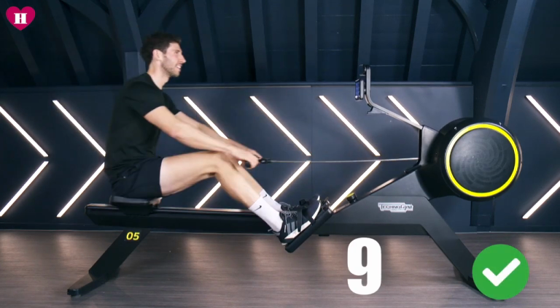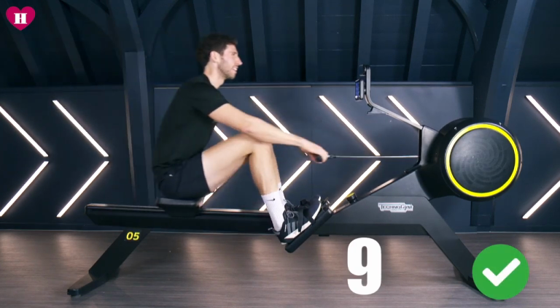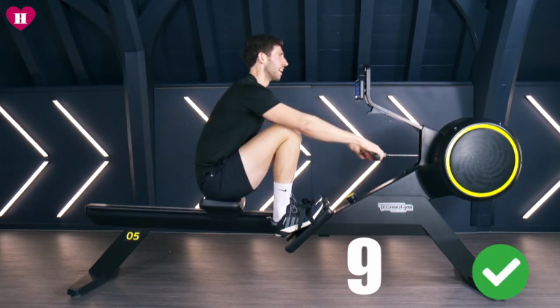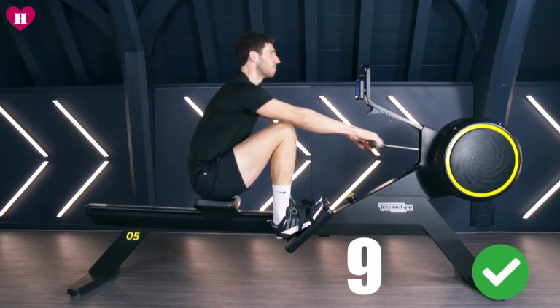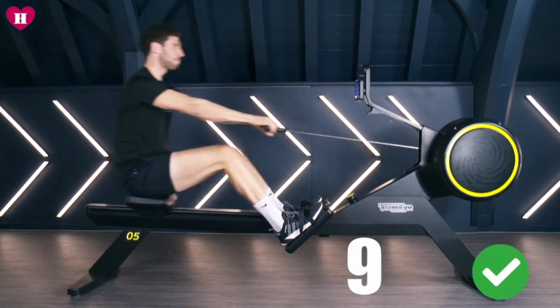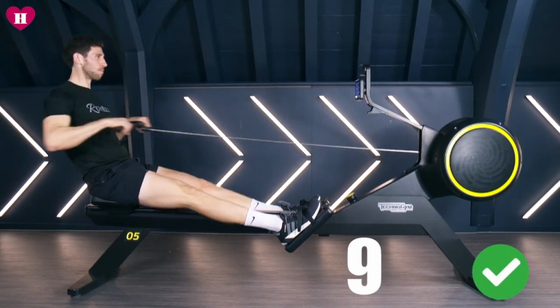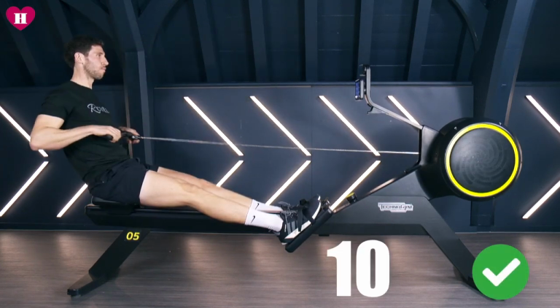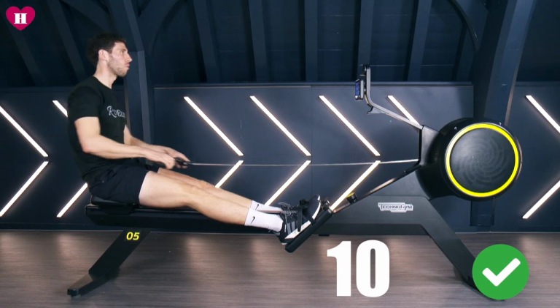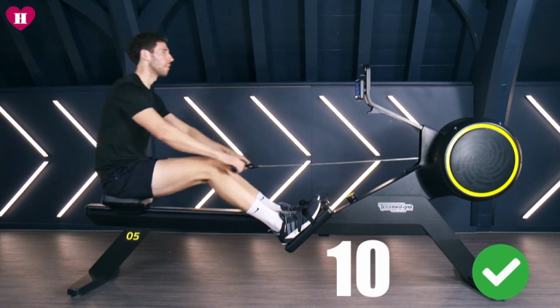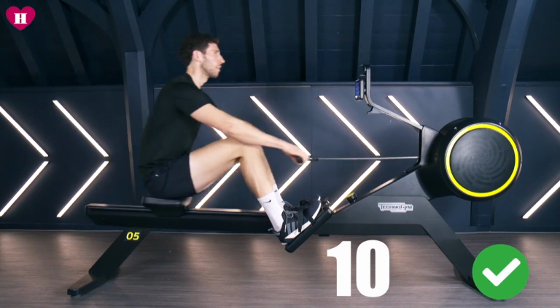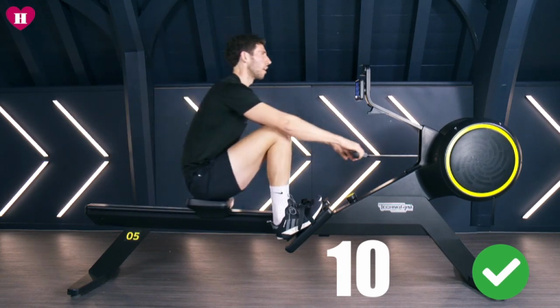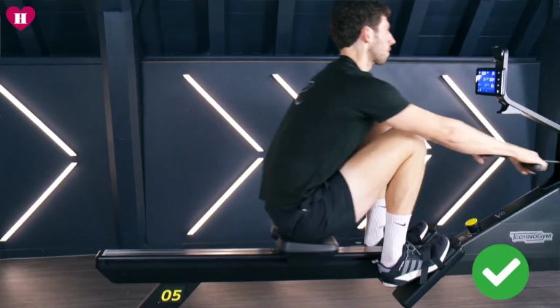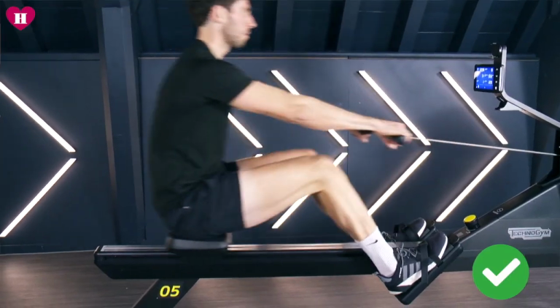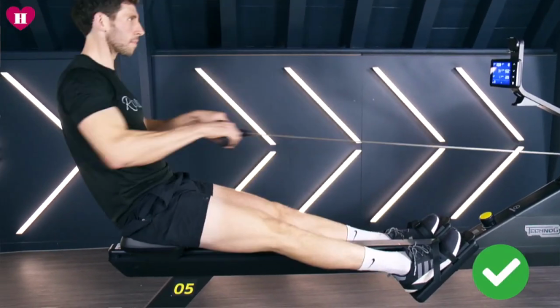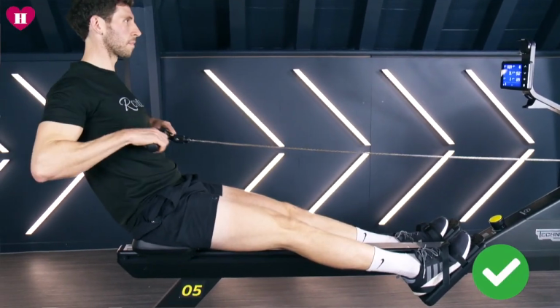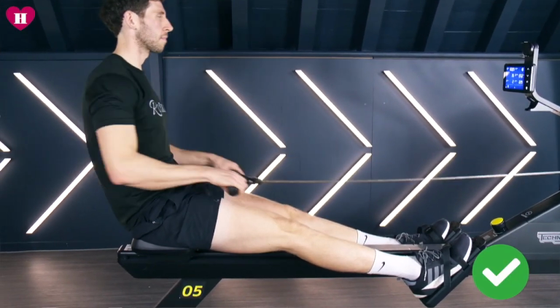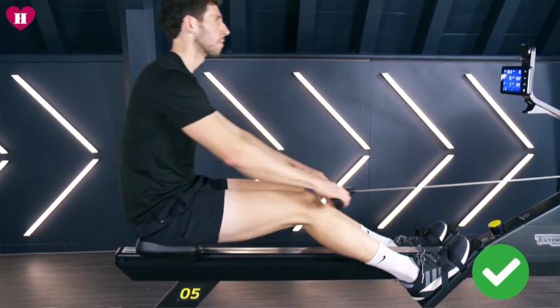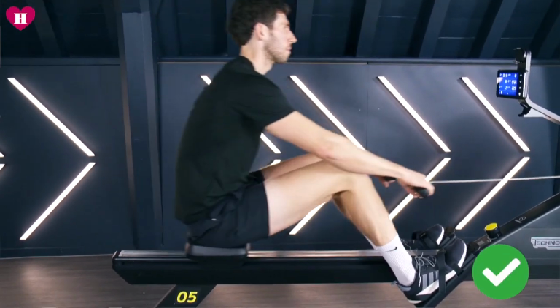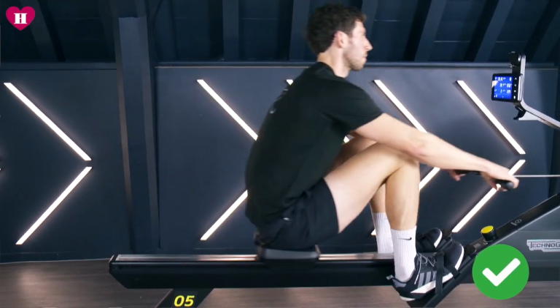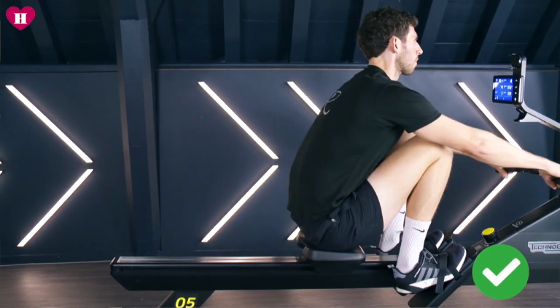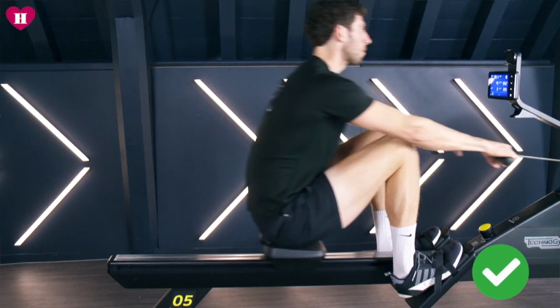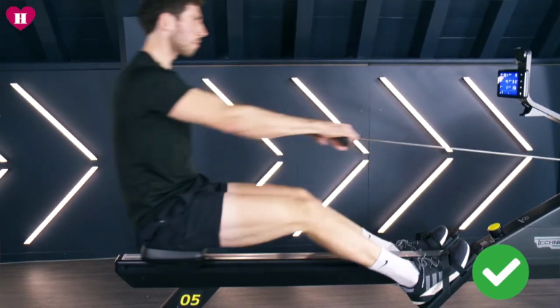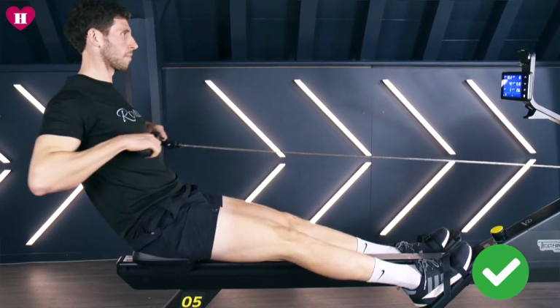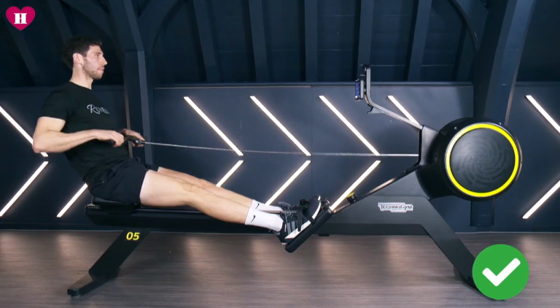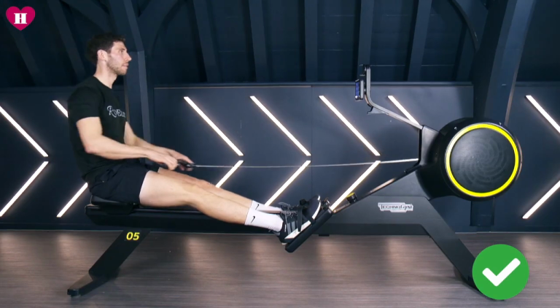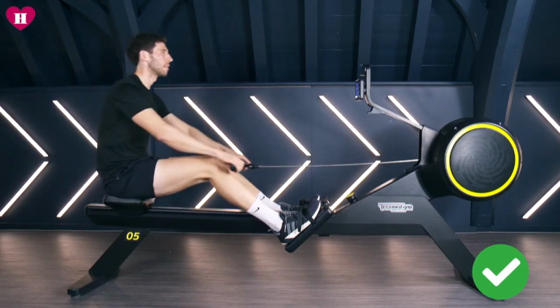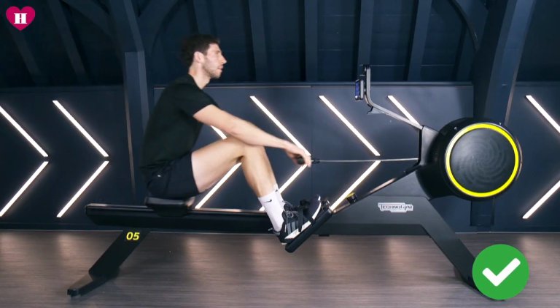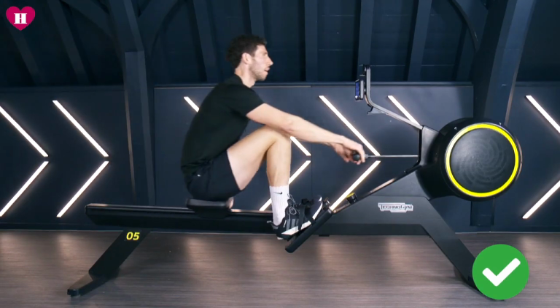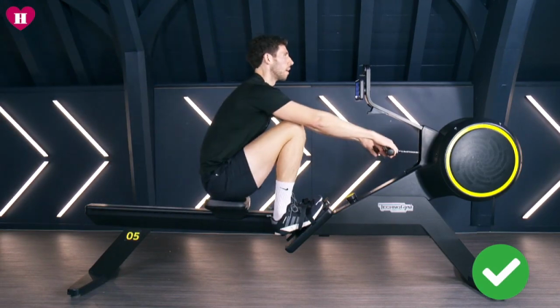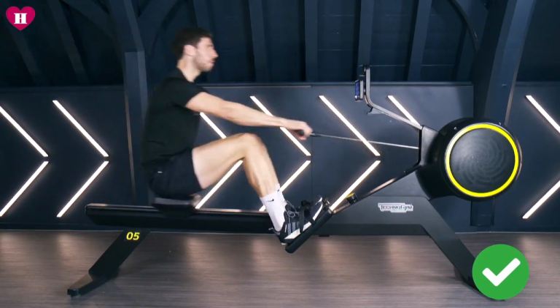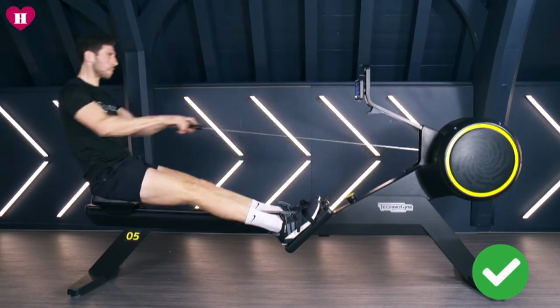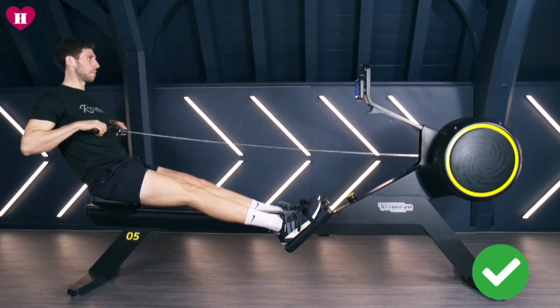What I would always suggest is 18 to 20. This will feel very low but it'll give you more time to relax between strokes. If you want a higher intensity workout, gradually start building the stroke rates, but I wouldn't go any higher than say 35.